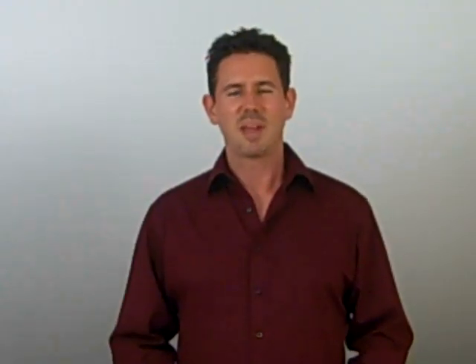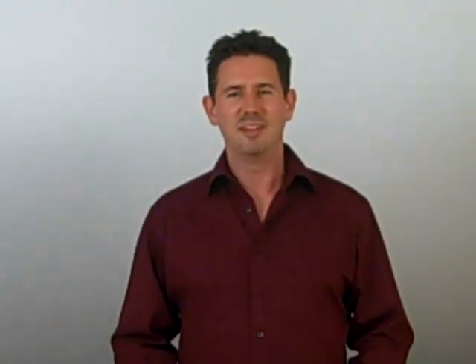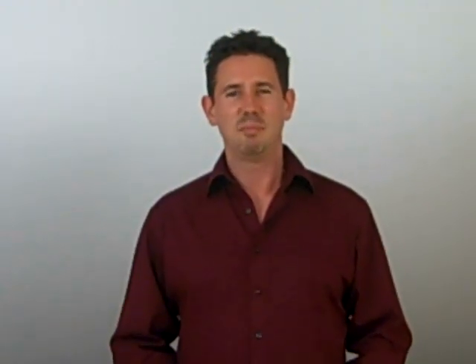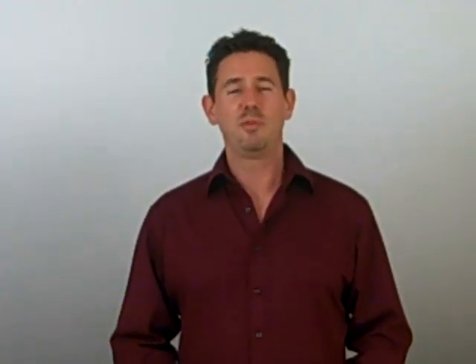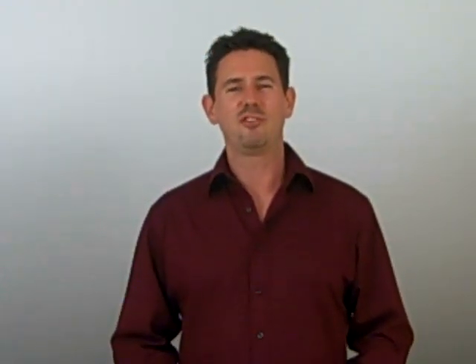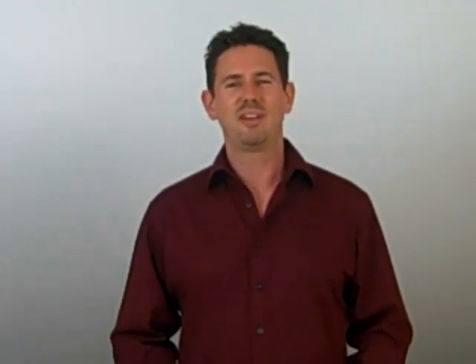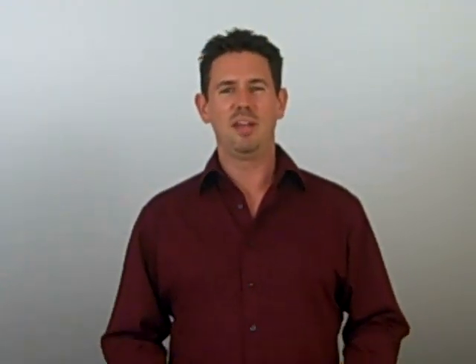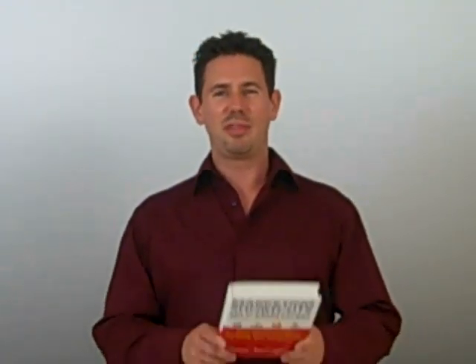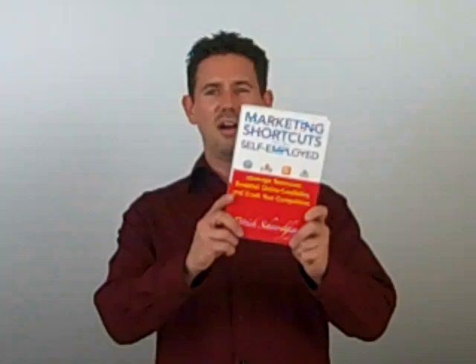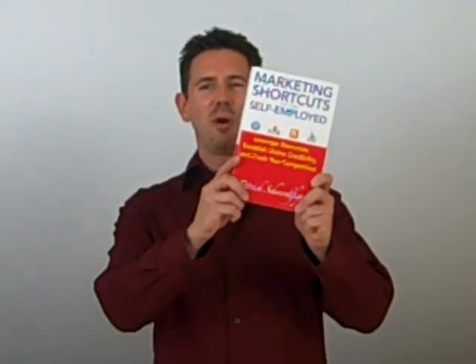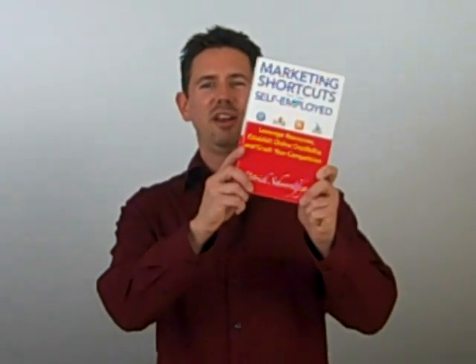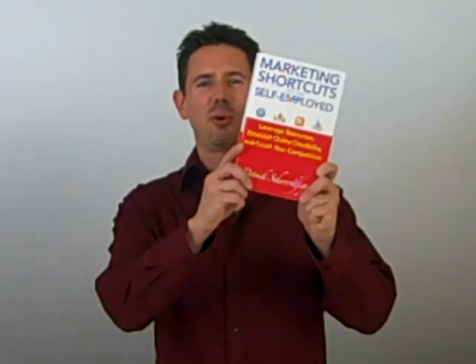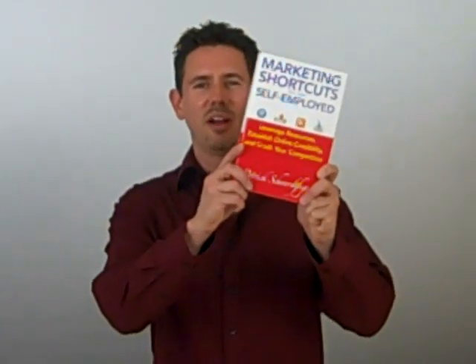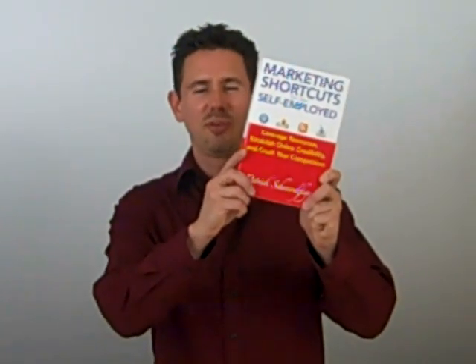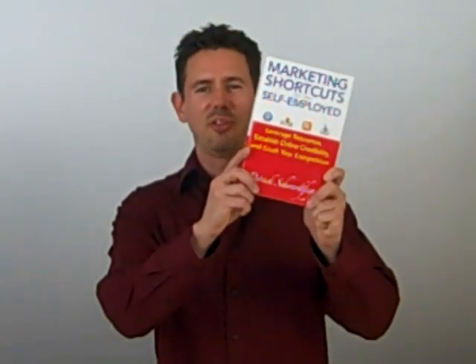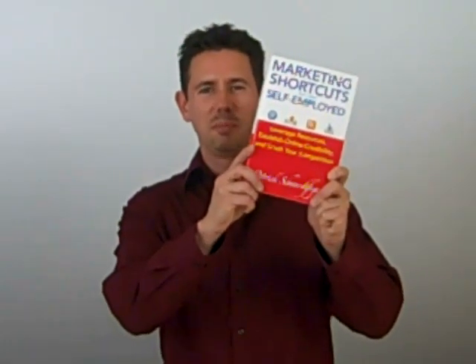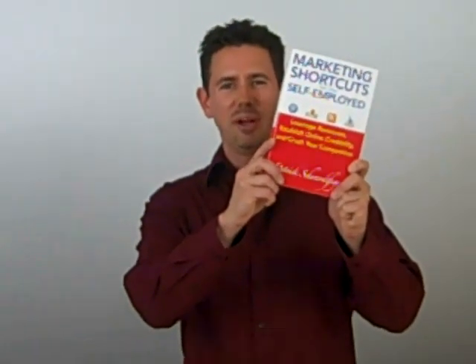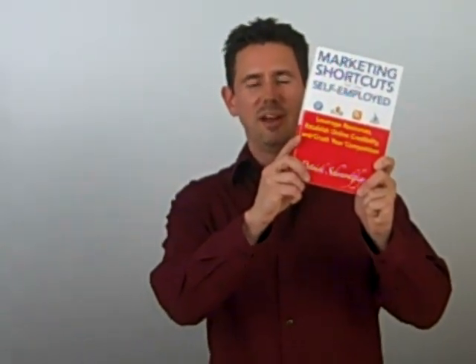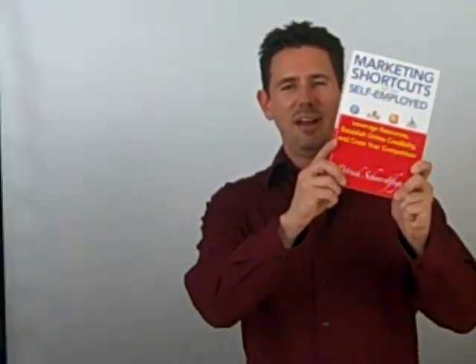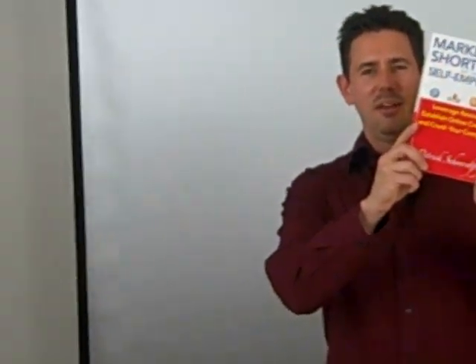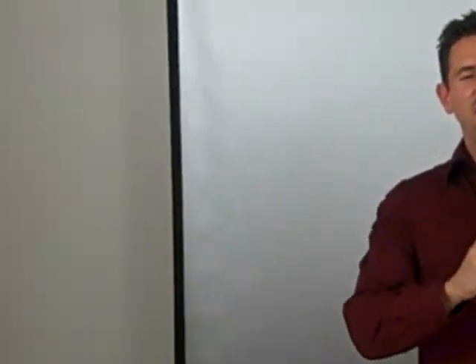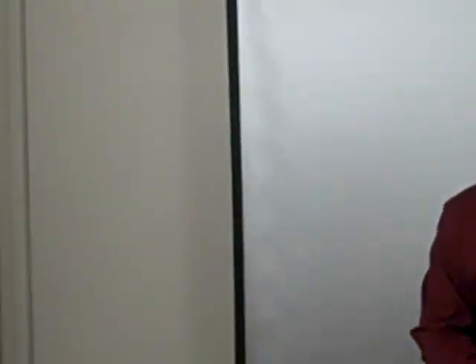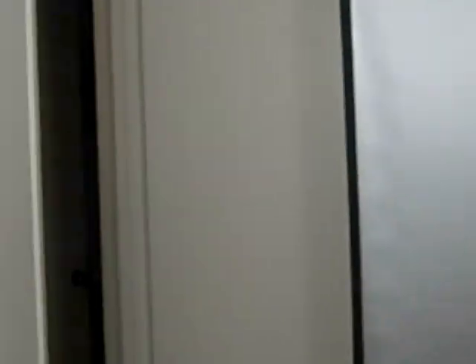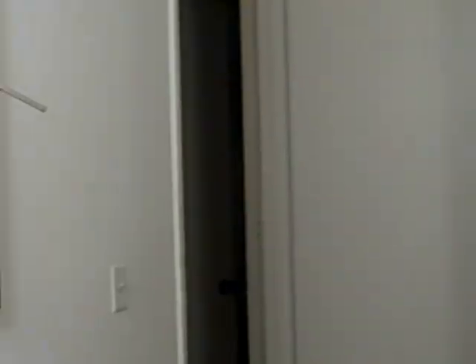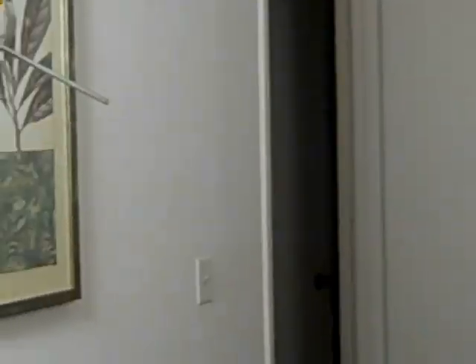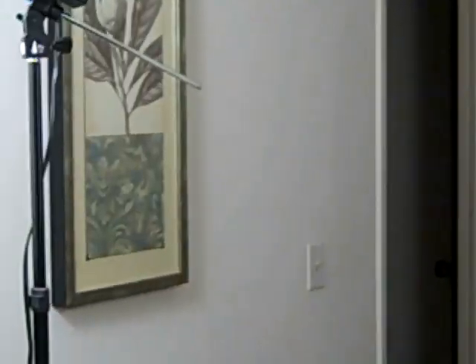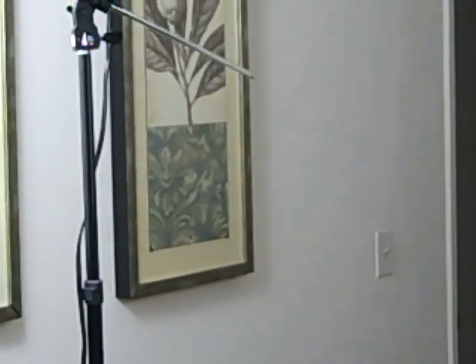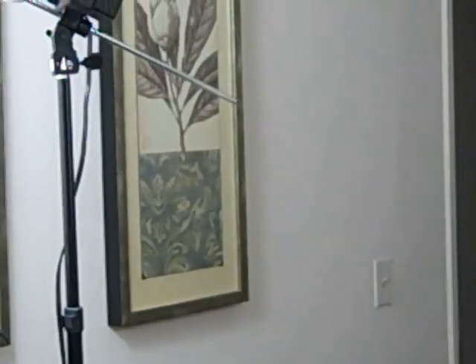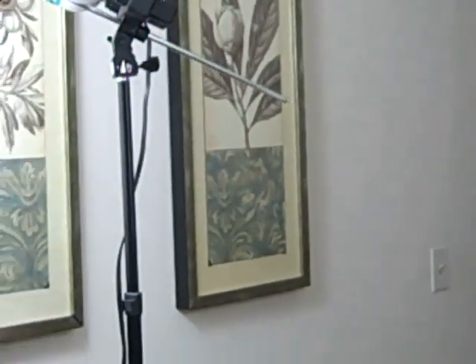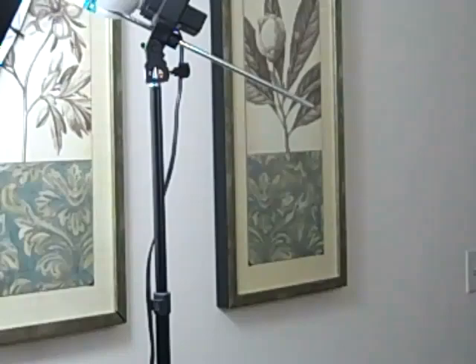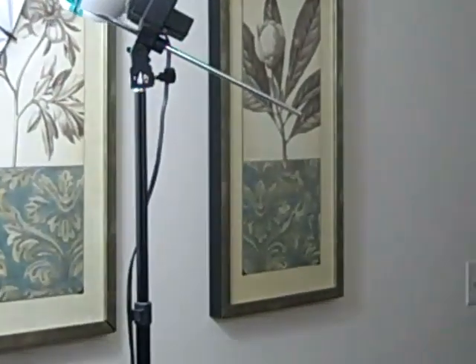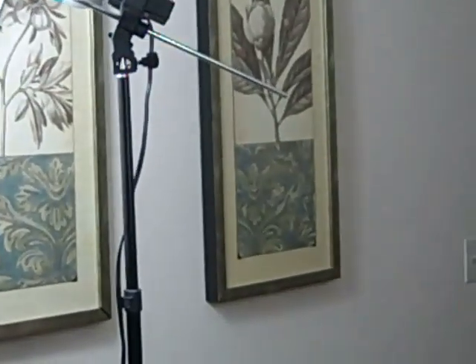Hi, my name is Patrick and I'm the author of Marketing Shortcuts for the Self-Employed. This is just a quick video to show you how I make my videos.